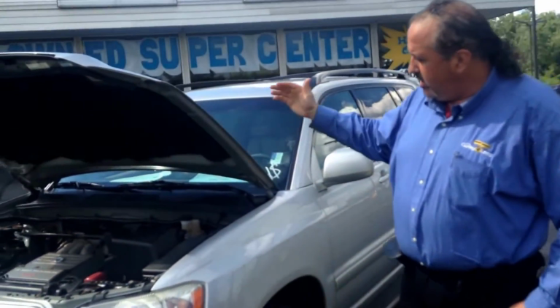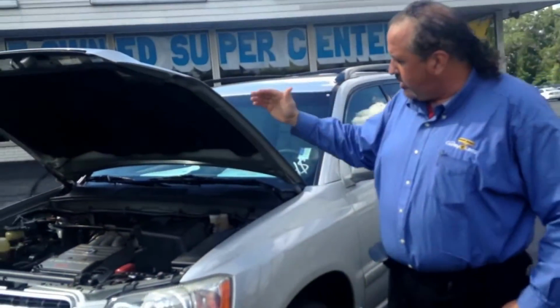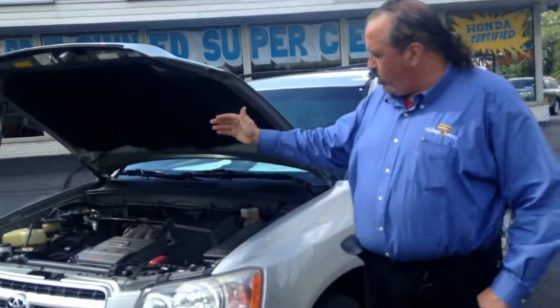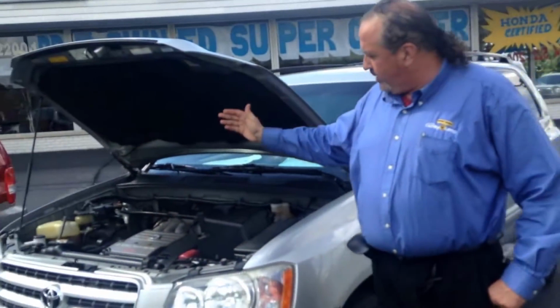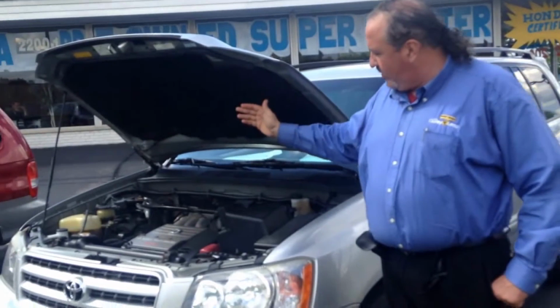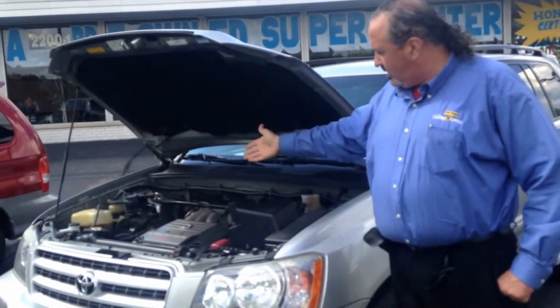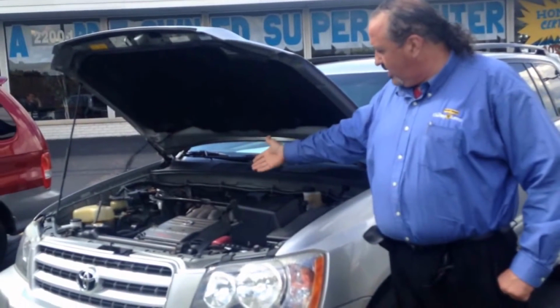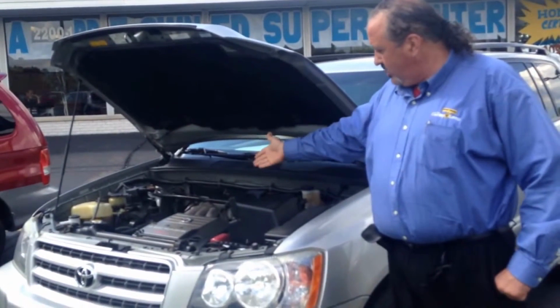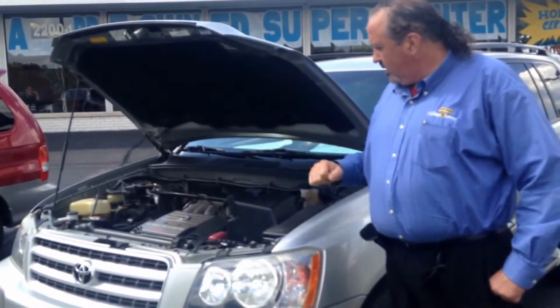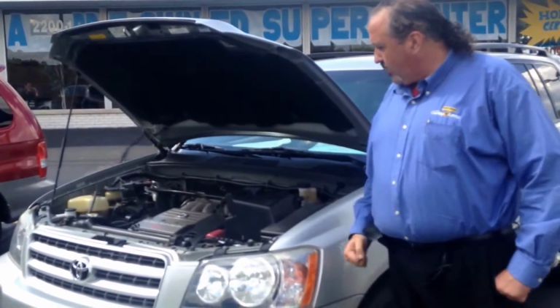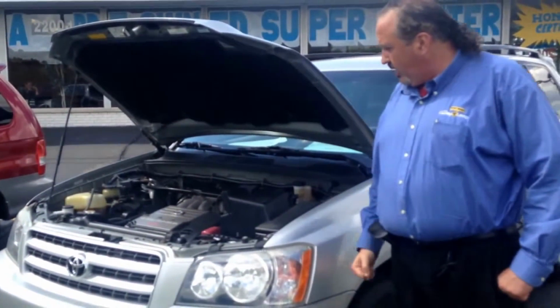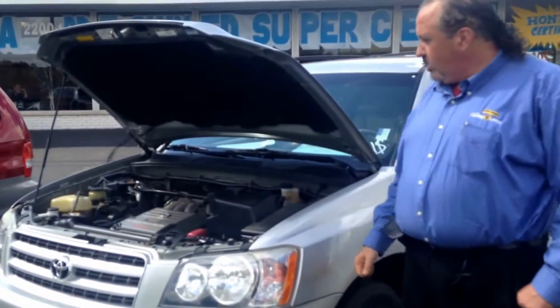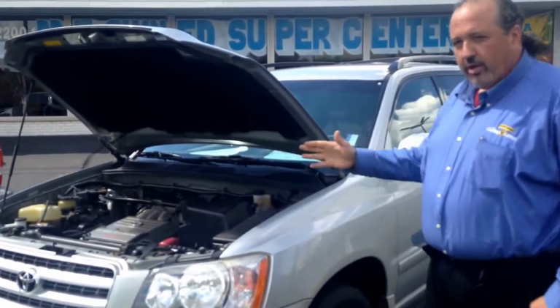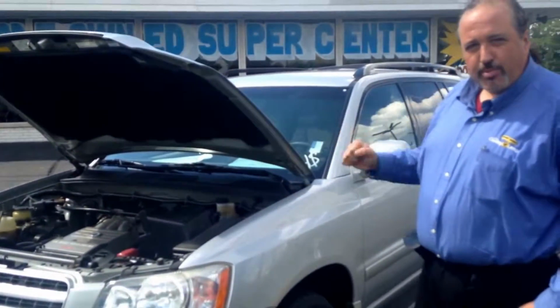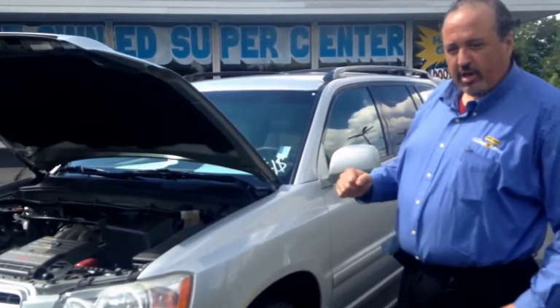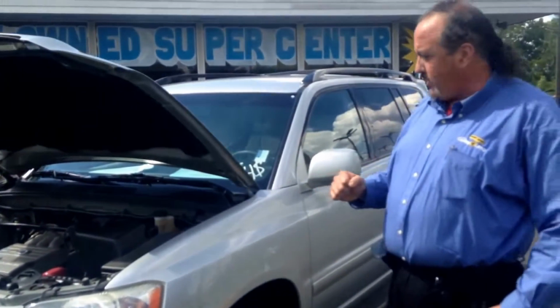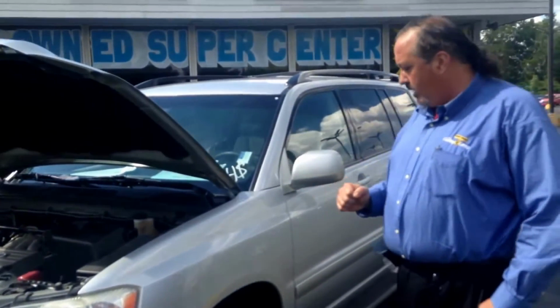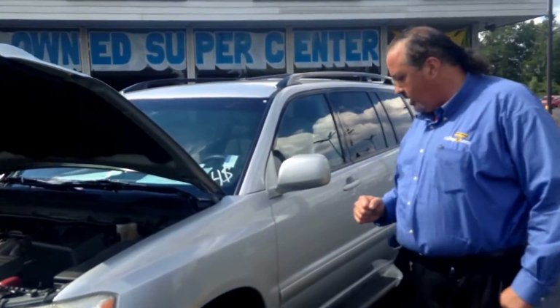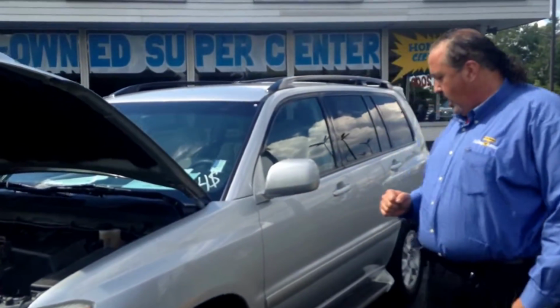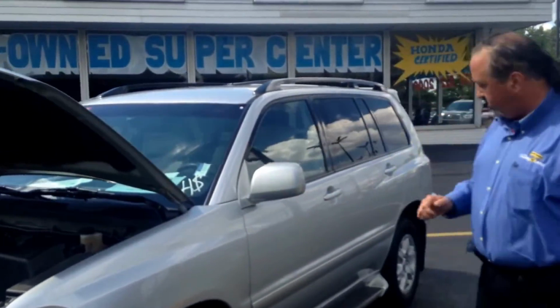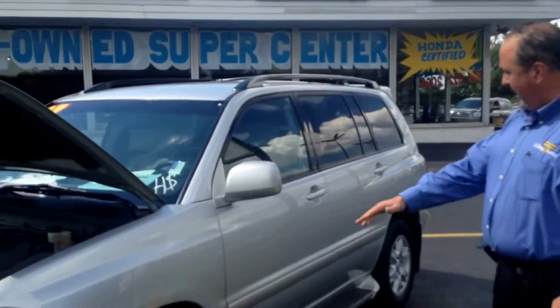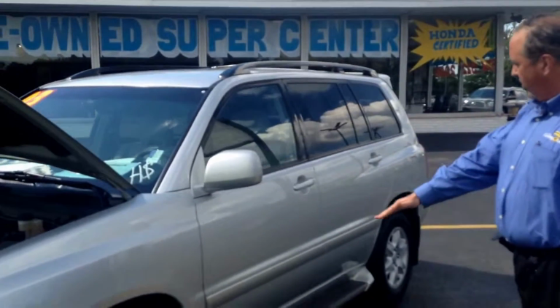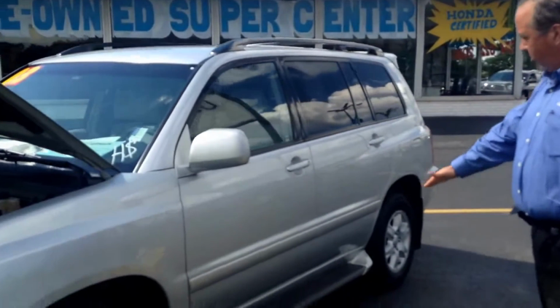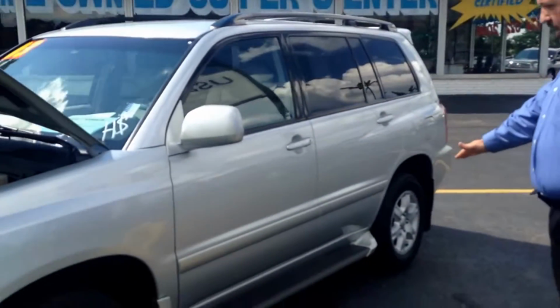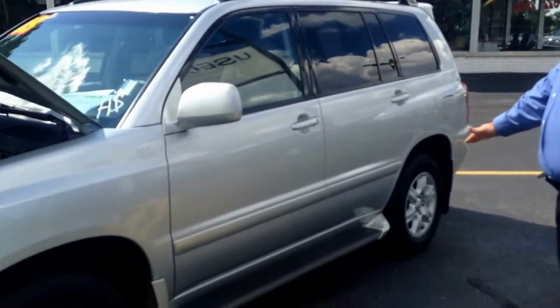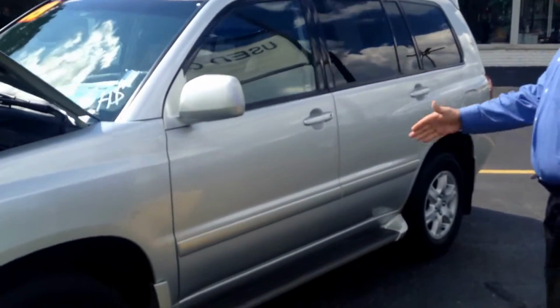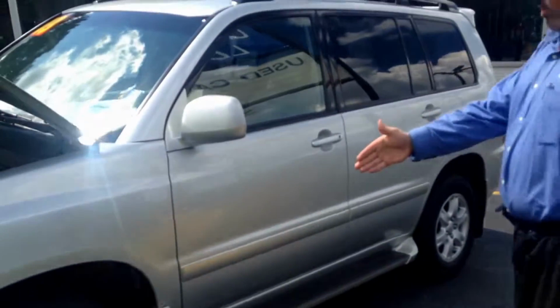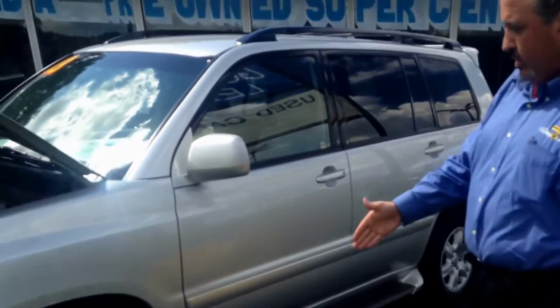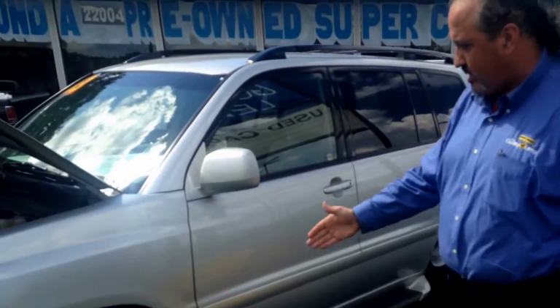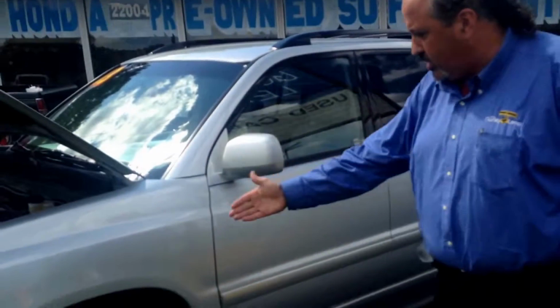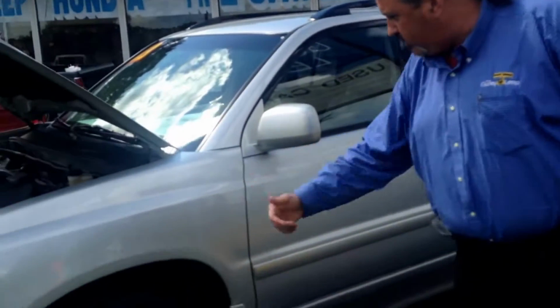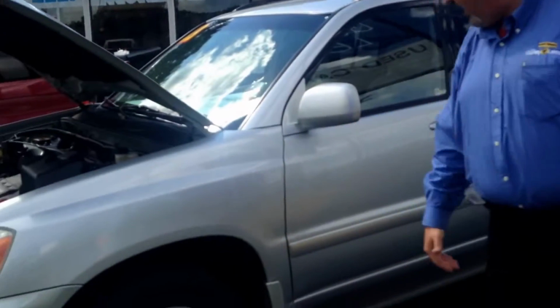It is equipped with the V6 engine, the 3-liter, so it'll get you pretty good gas mileage. And you can see it has the running boards on it here, Brenda, the alloy wheels, and the Bridgestone tires.